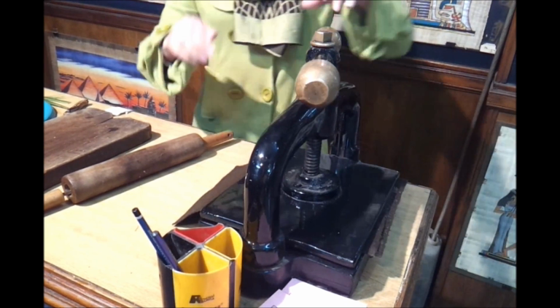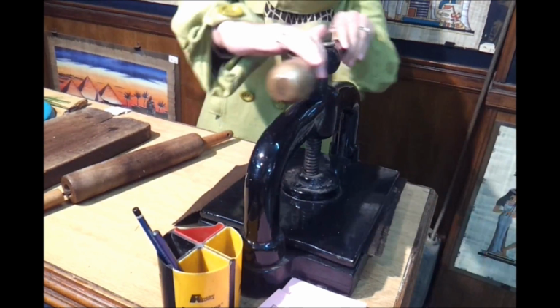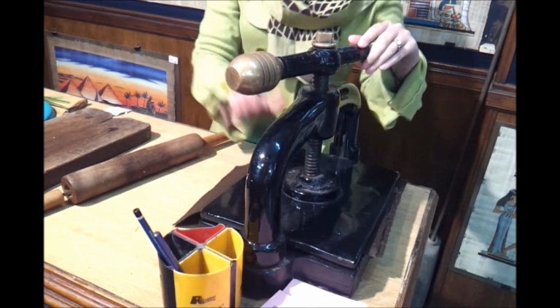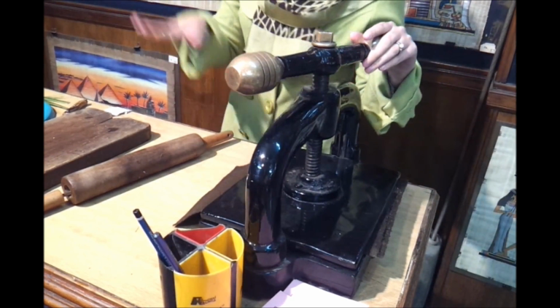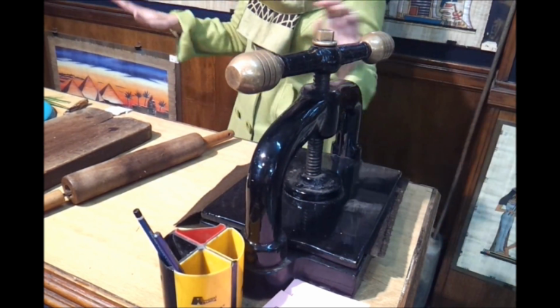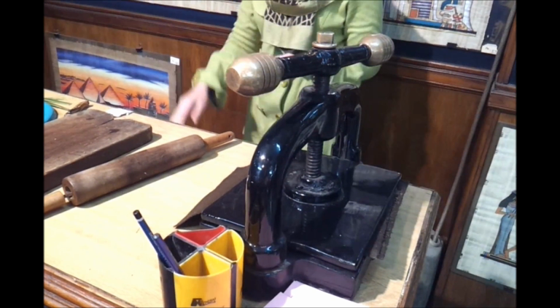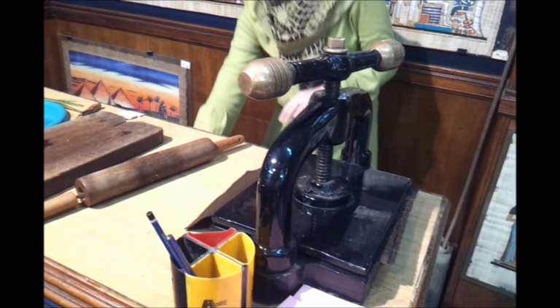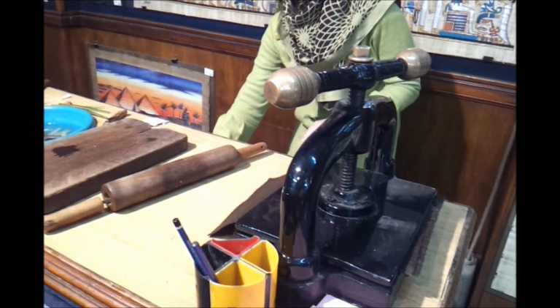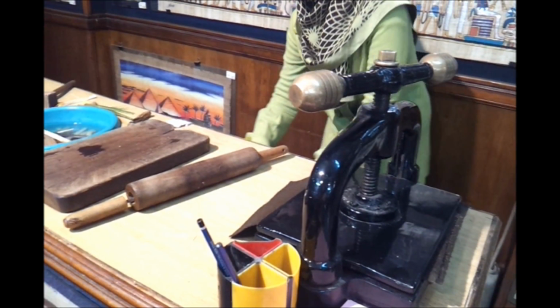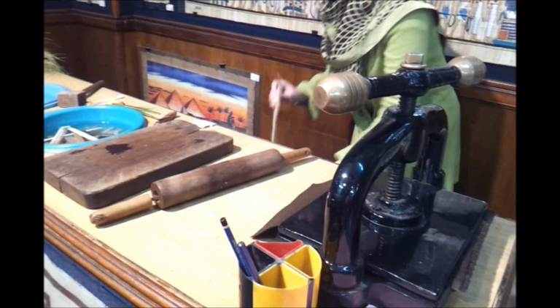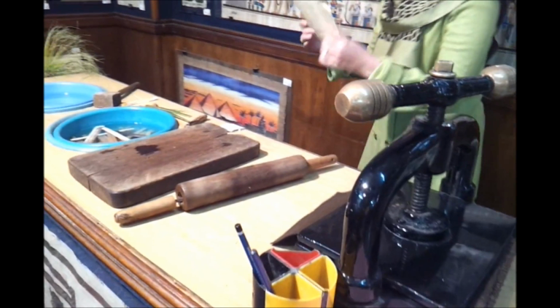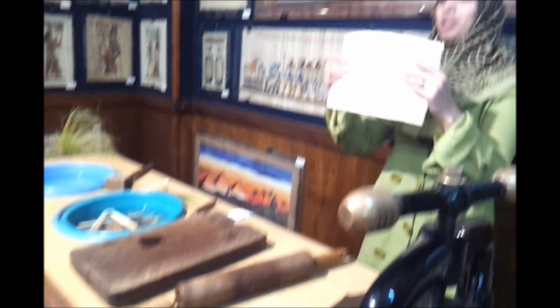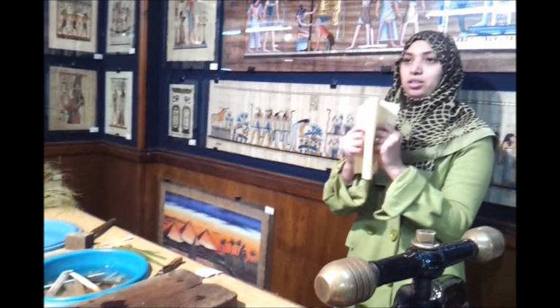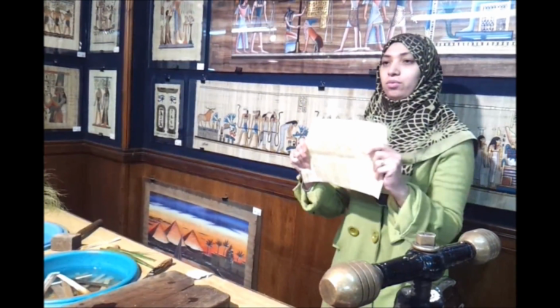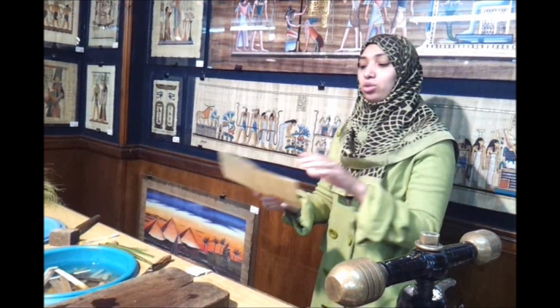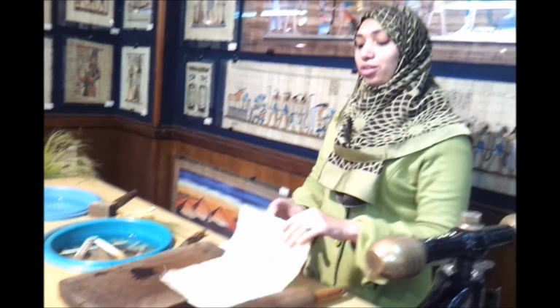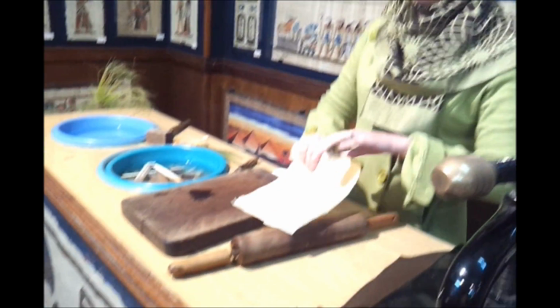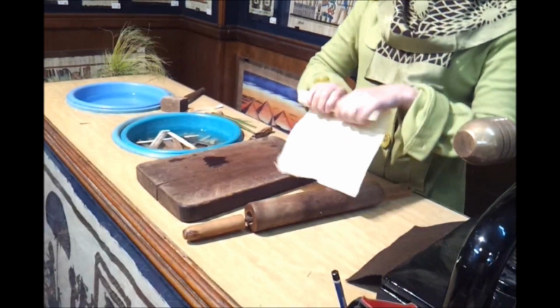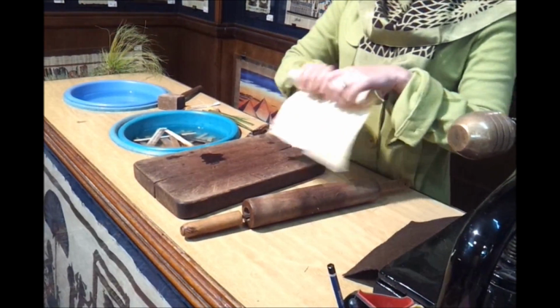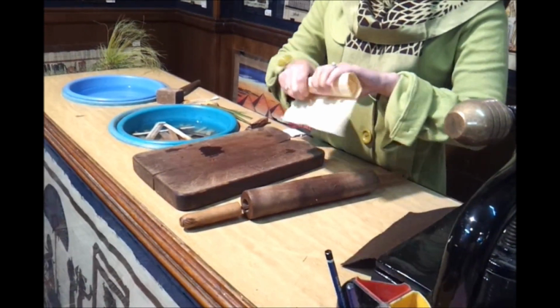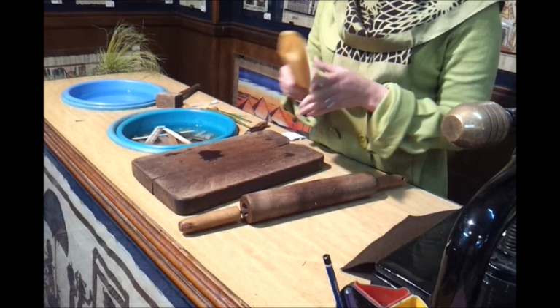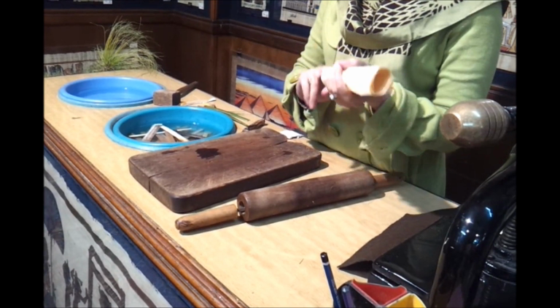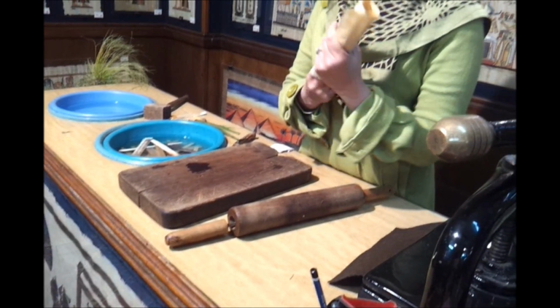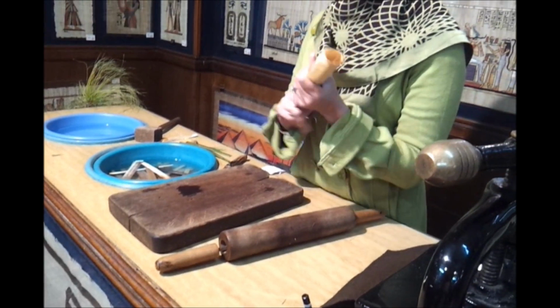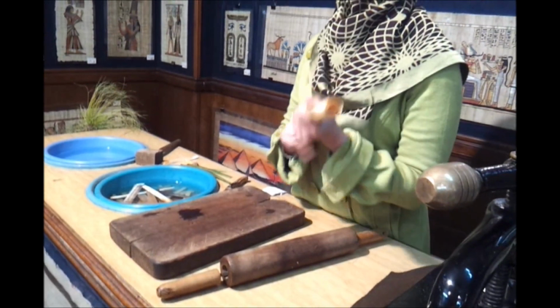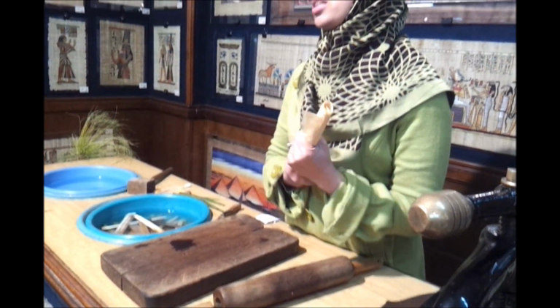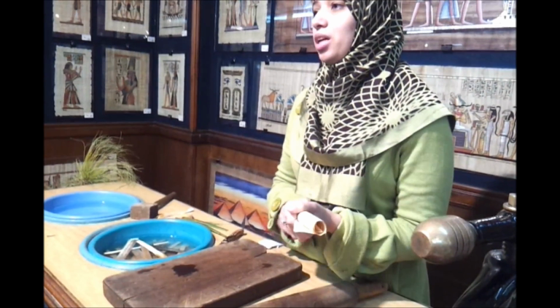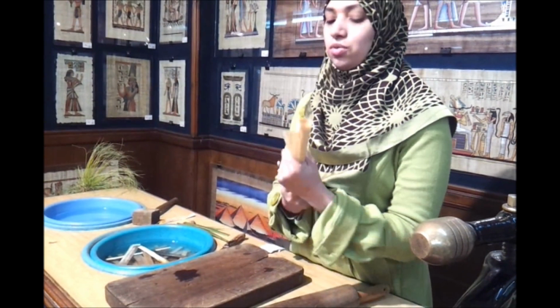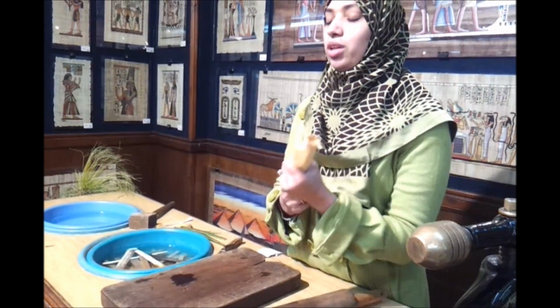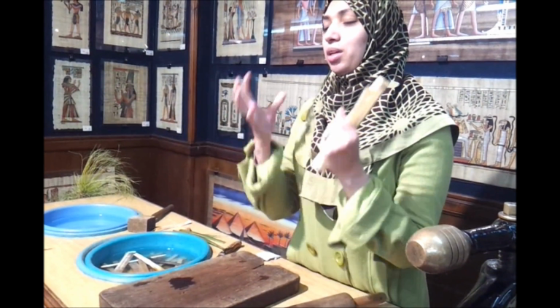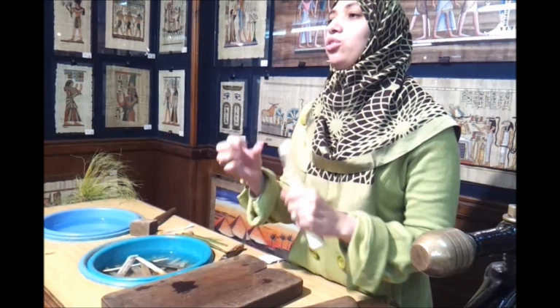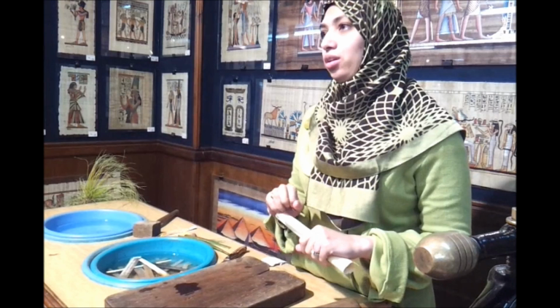Now after 6 days in water, and another 6 days under this hand press, we have the papyrus paper like that. Very strong, very flexible, so easy to roll. And this paper accepts any kind of color.